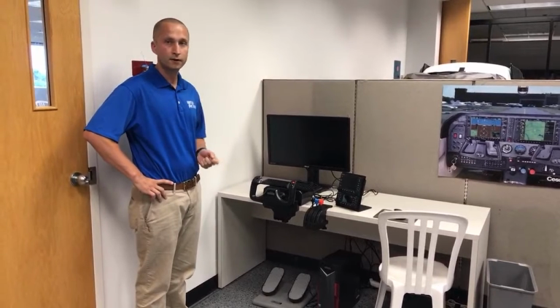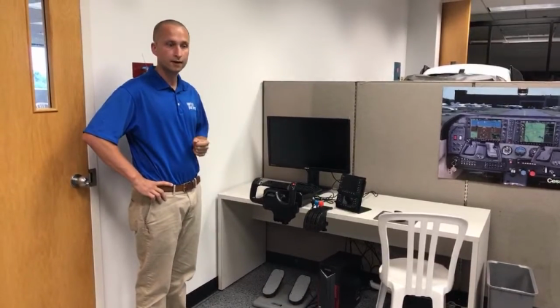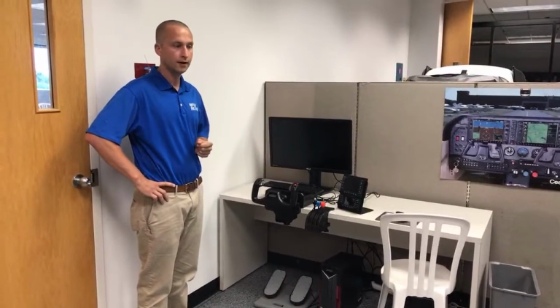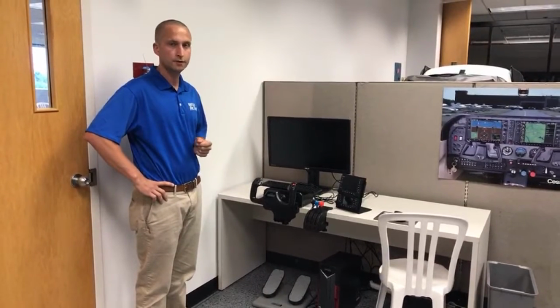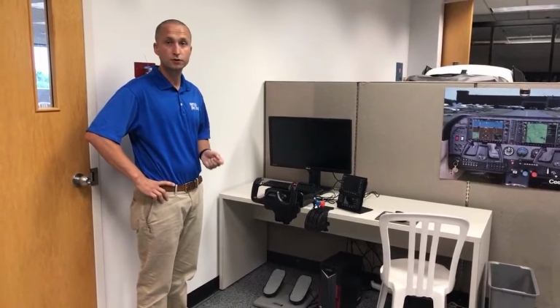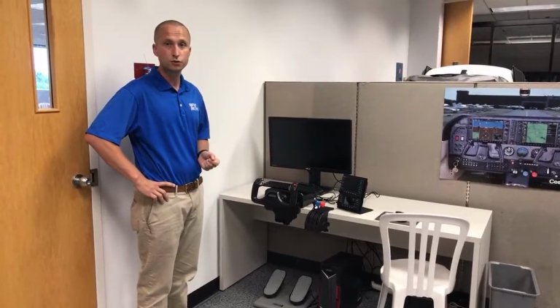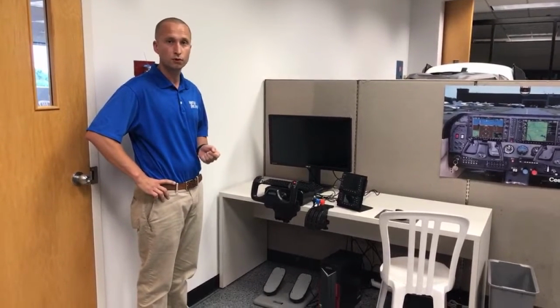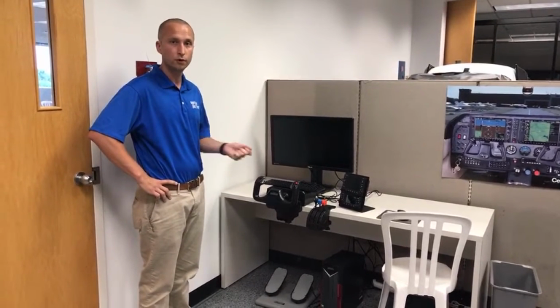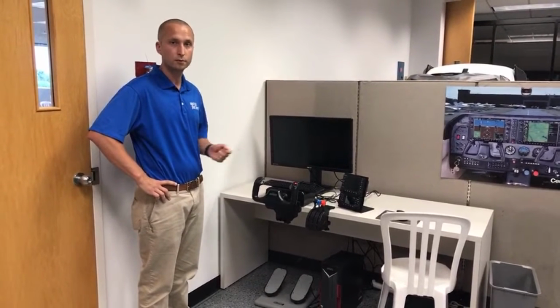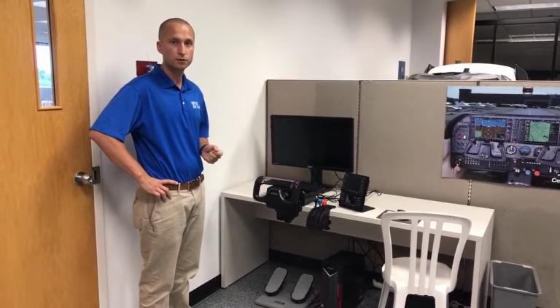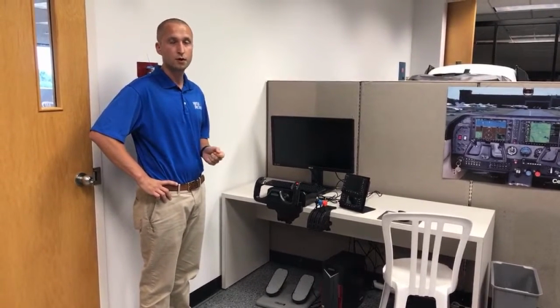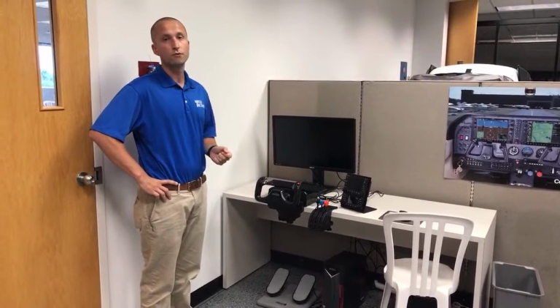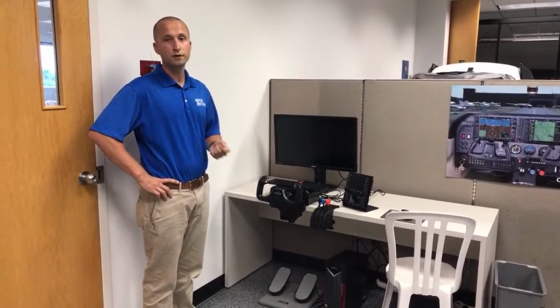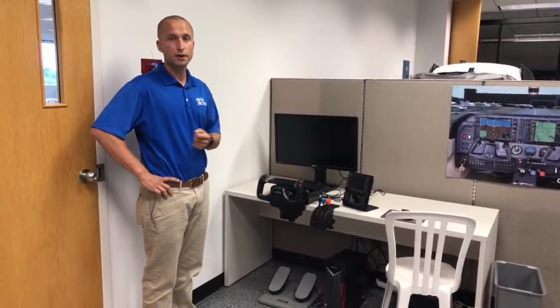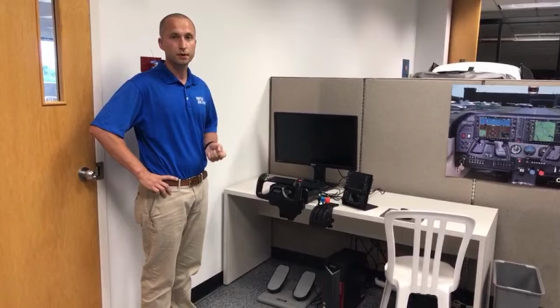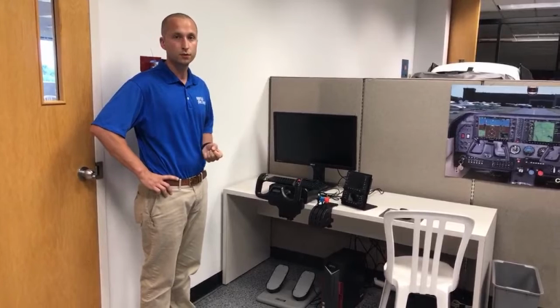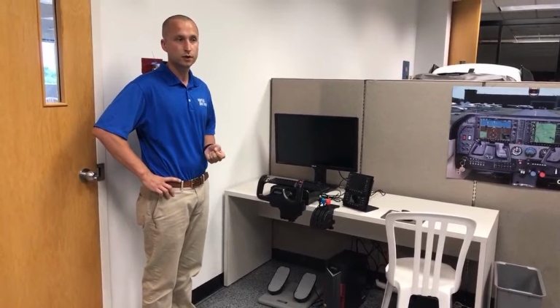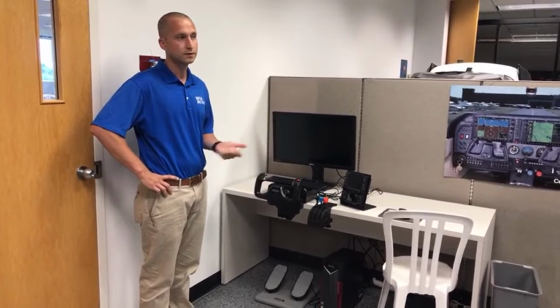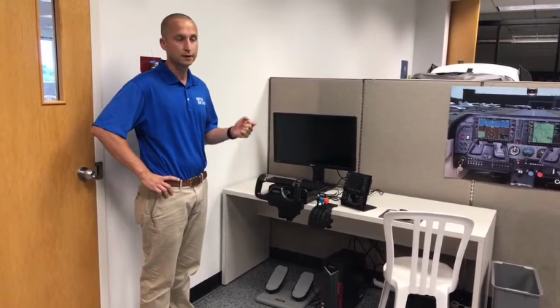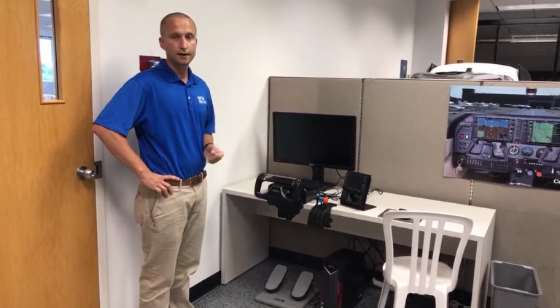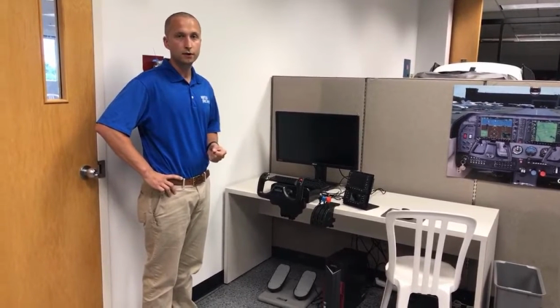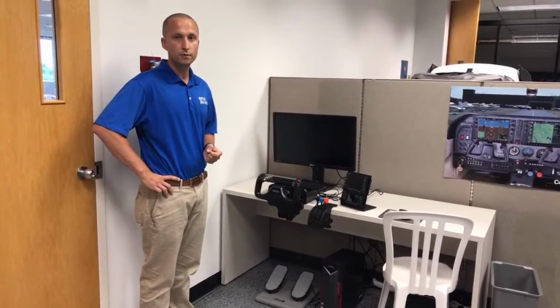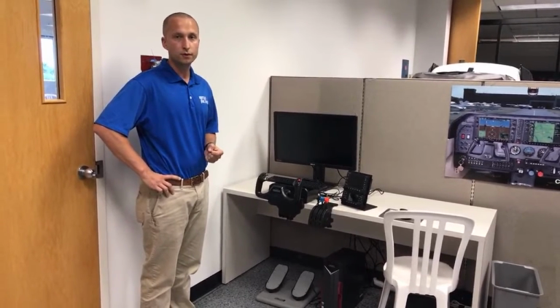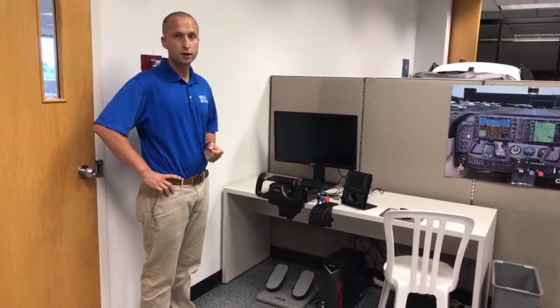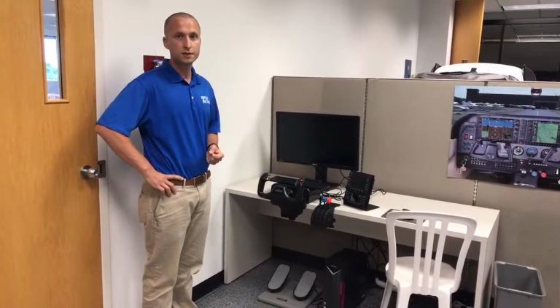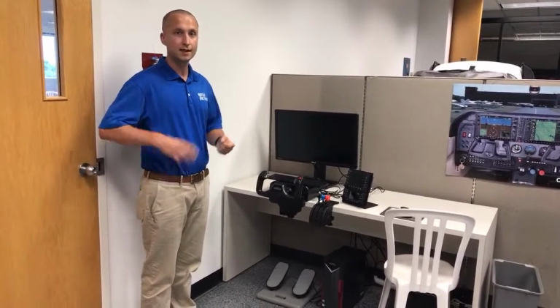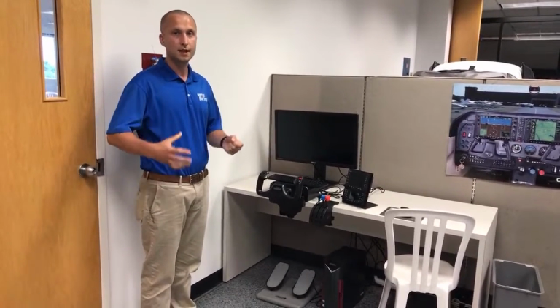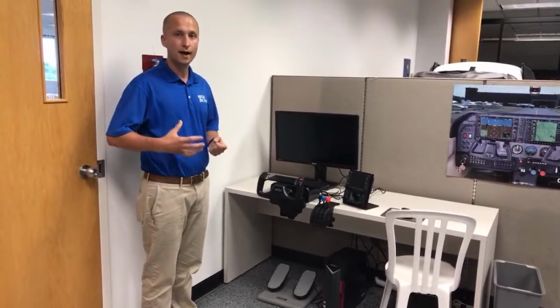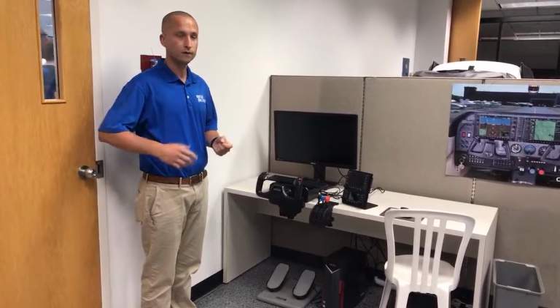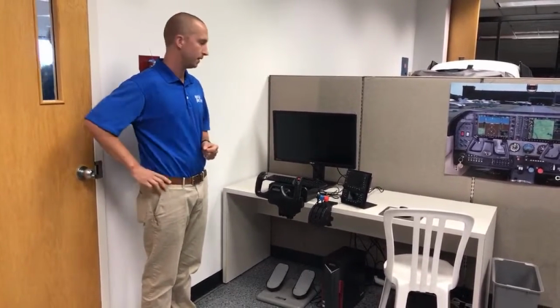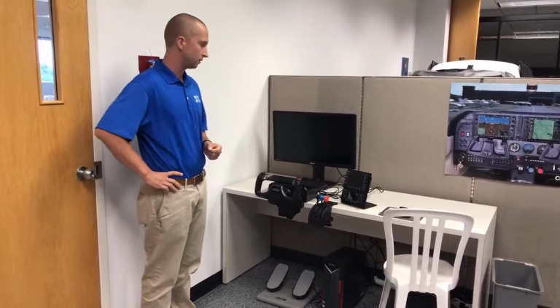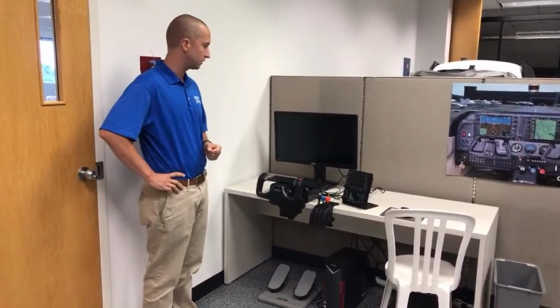So you can turn this on and for an hour get to test out how a 430 operates — flying around, entering a direct-to, or loading an approach — rather than jumping in a plane, which will cost you quite a bit with an instructor to get that same hour of experience with the system.